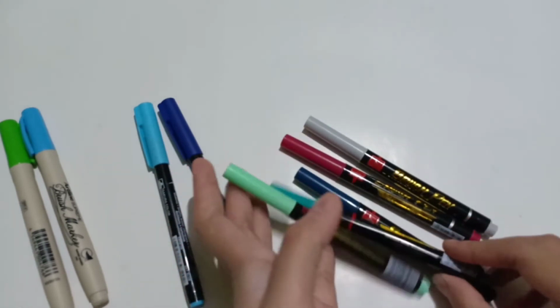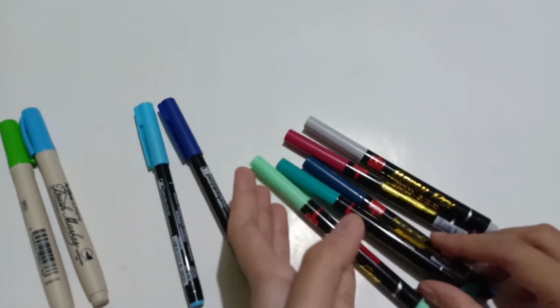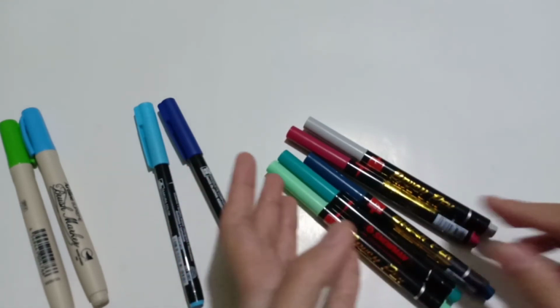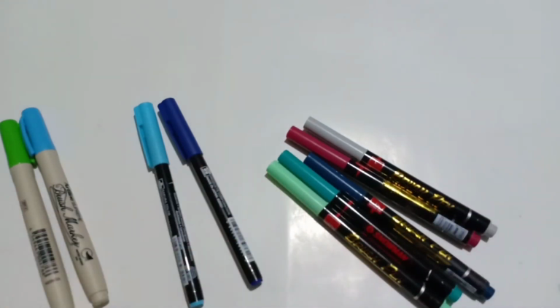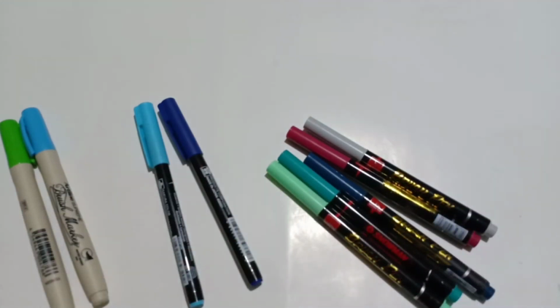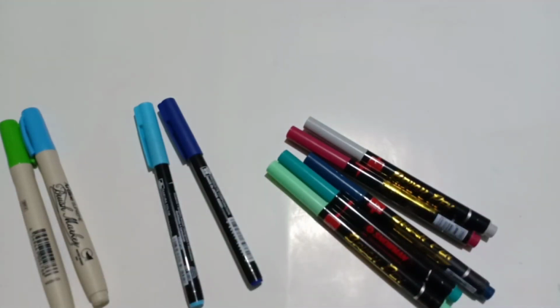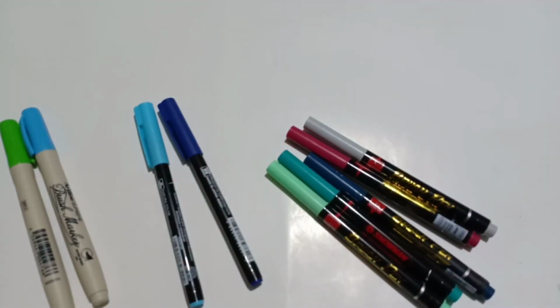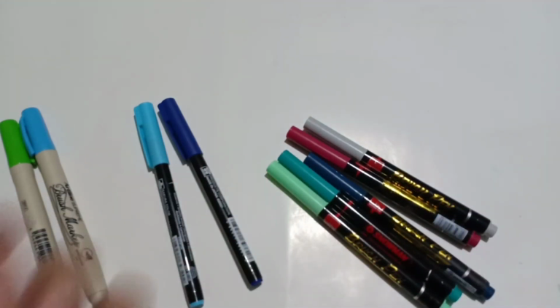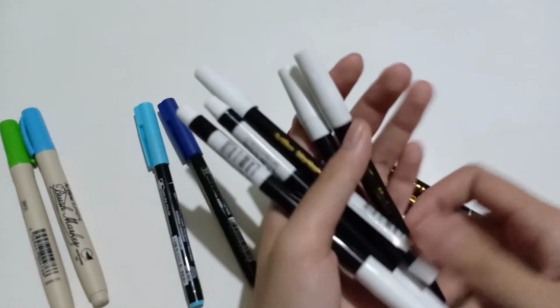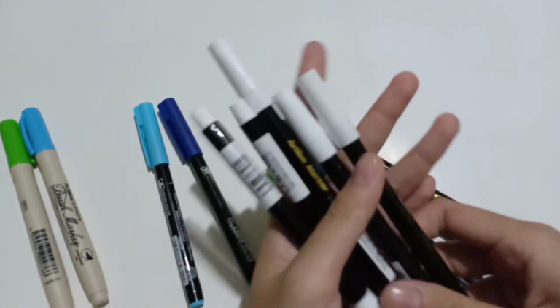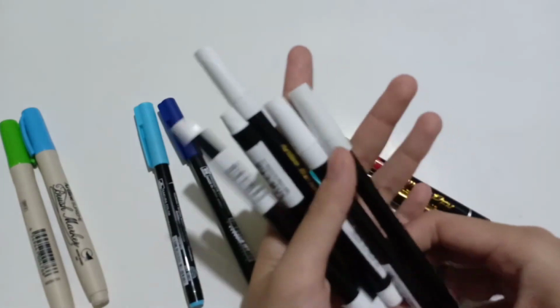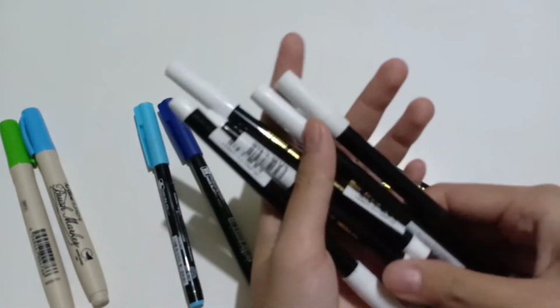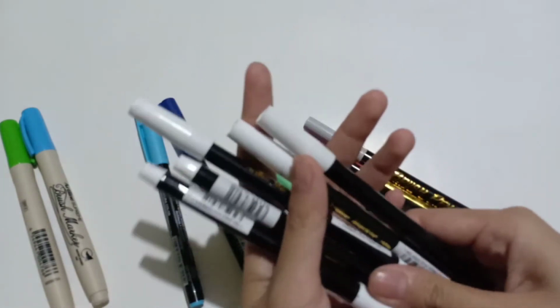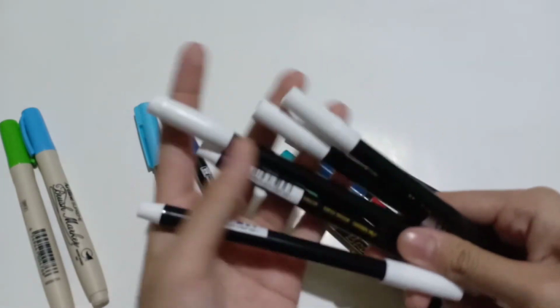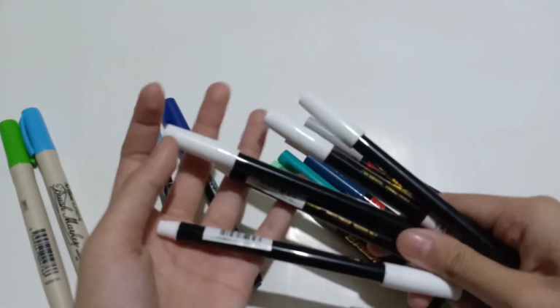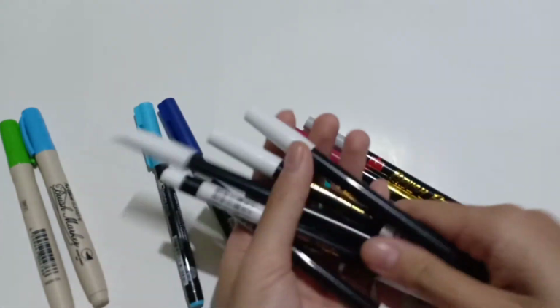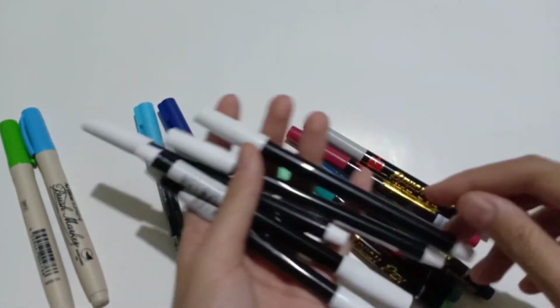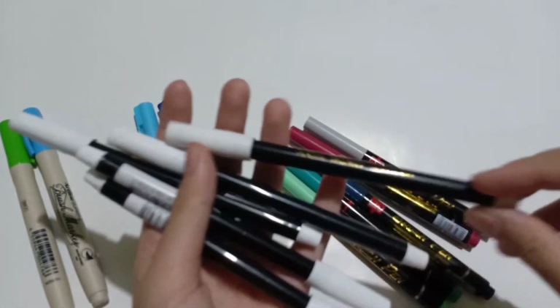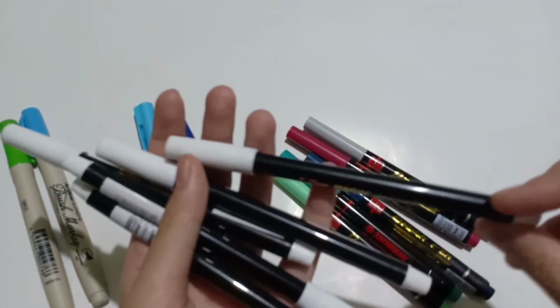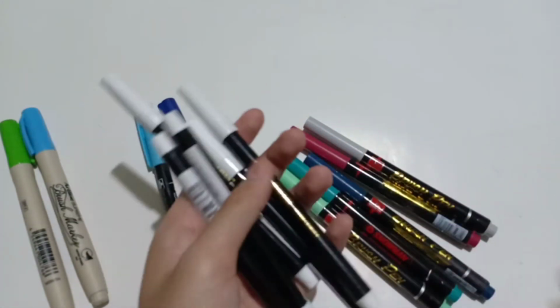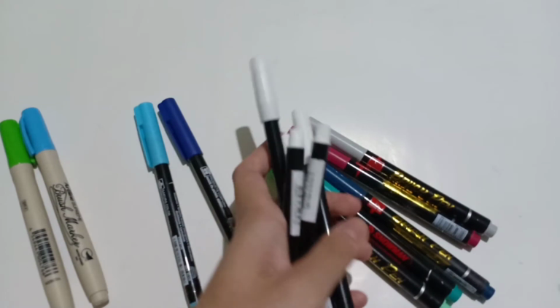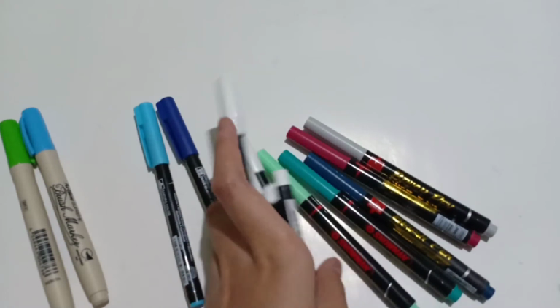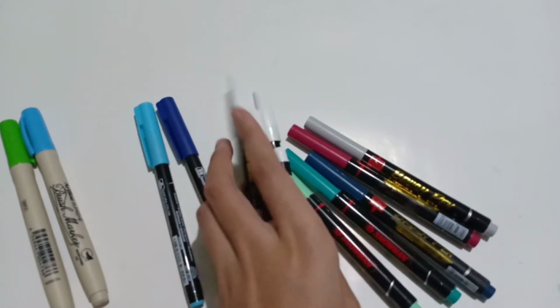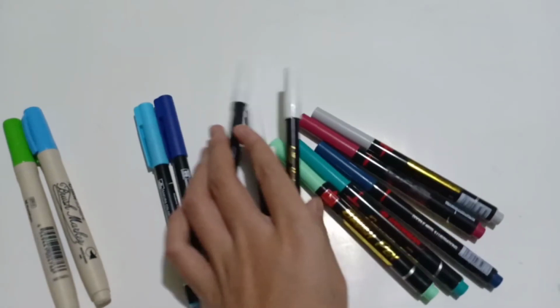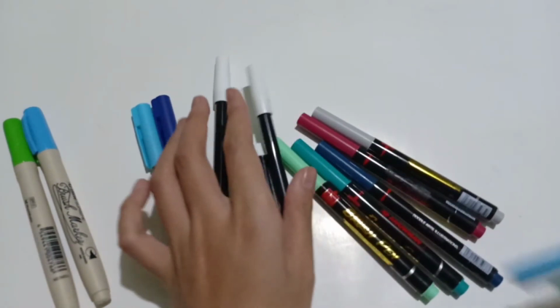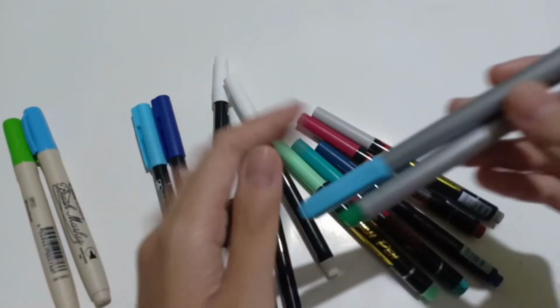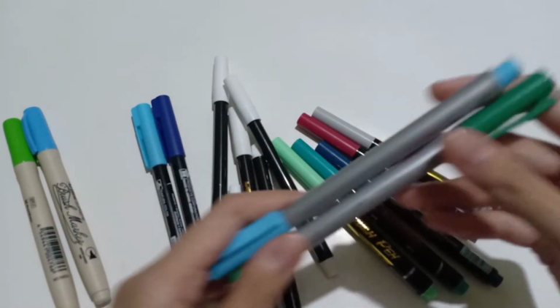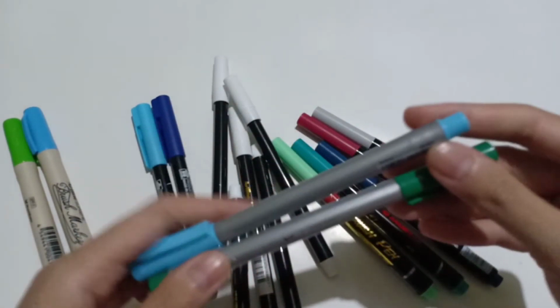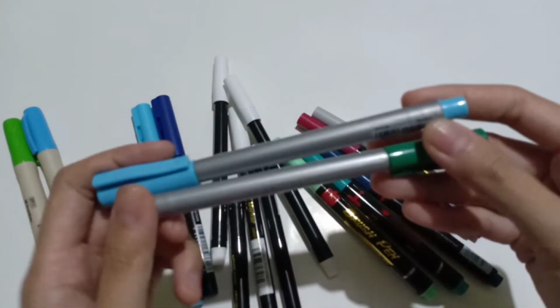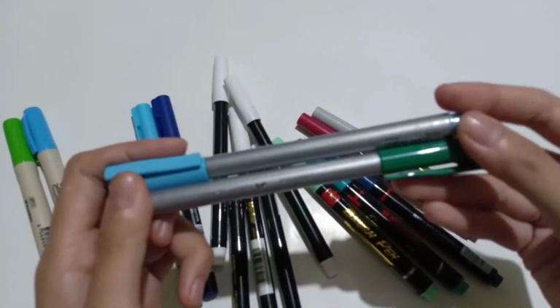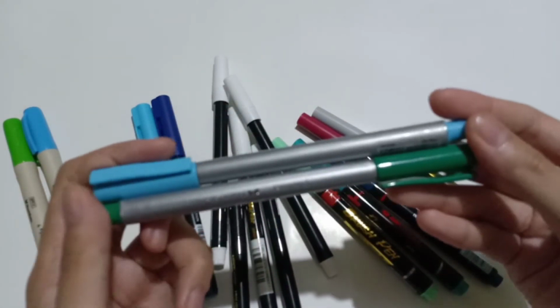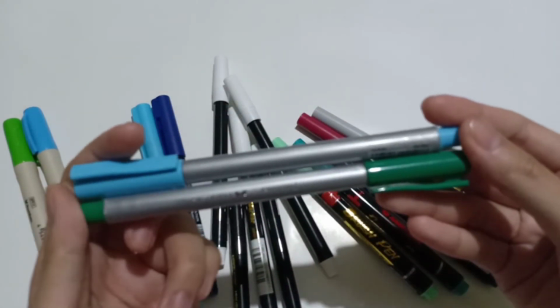Other supplies are Artline black markers — I bought them for a thousand rupees each. For Faber-Castell fineliners, I also got sky blue and dark green colors.